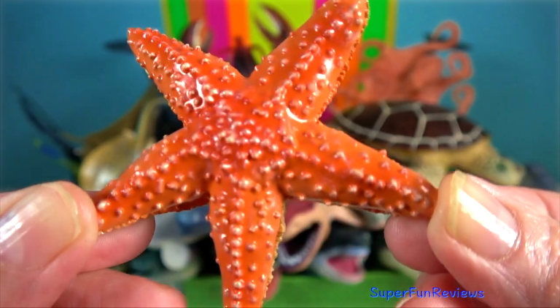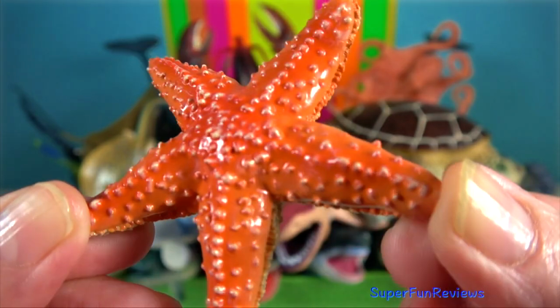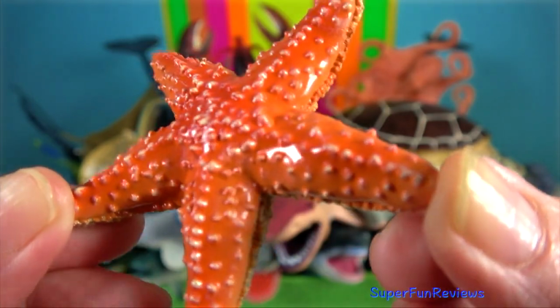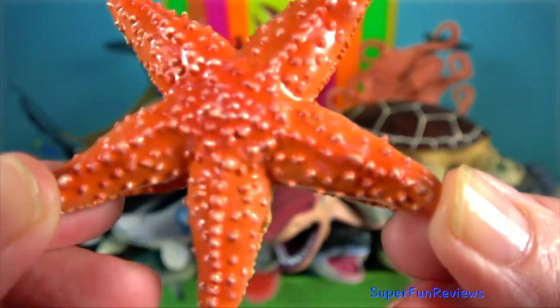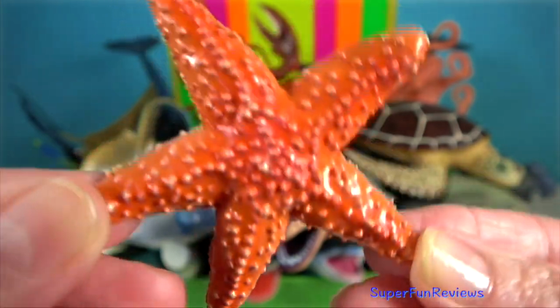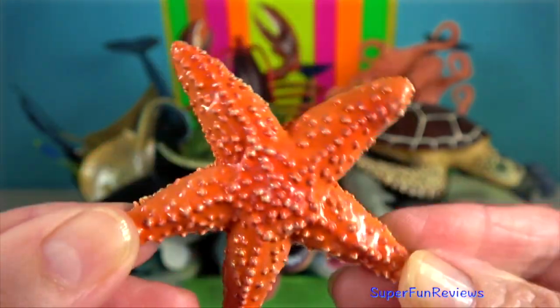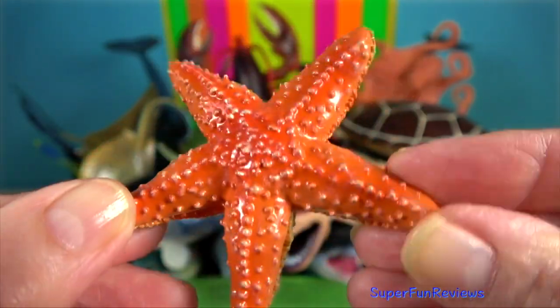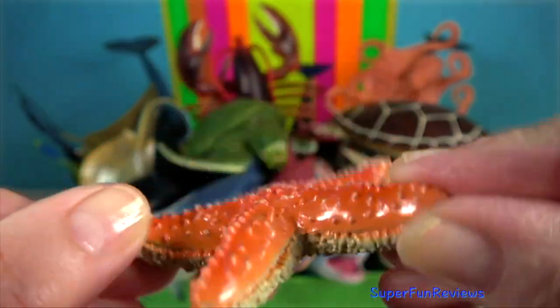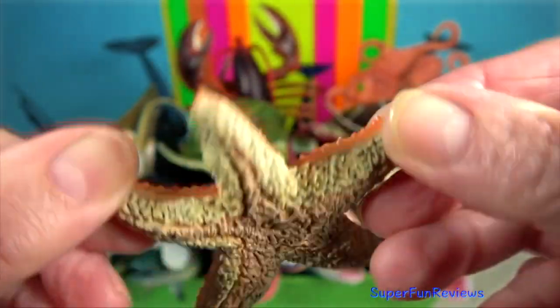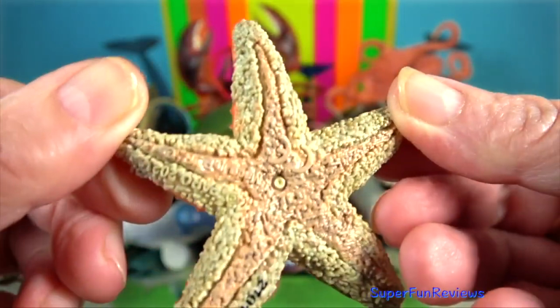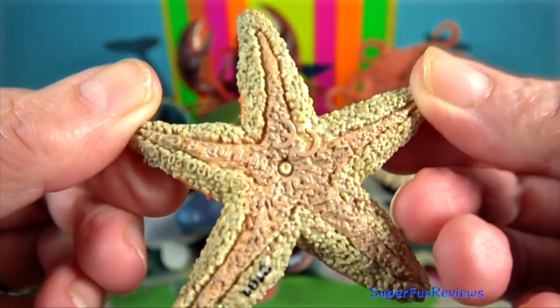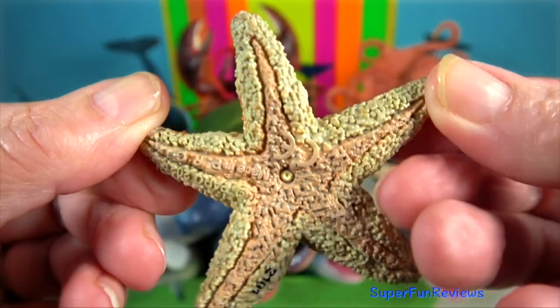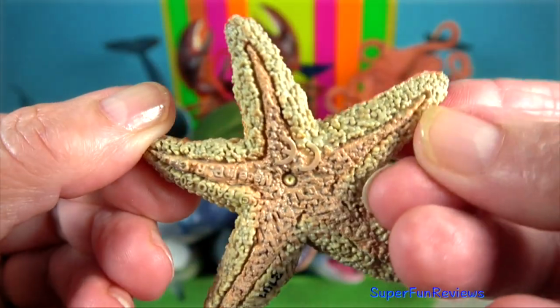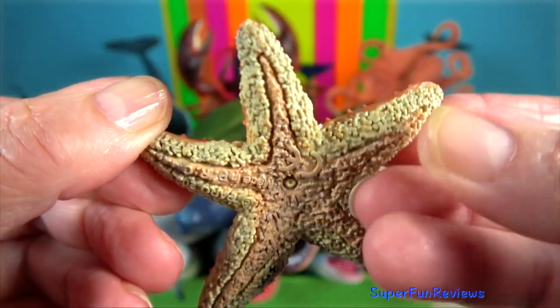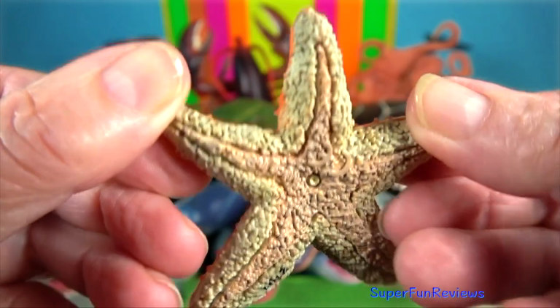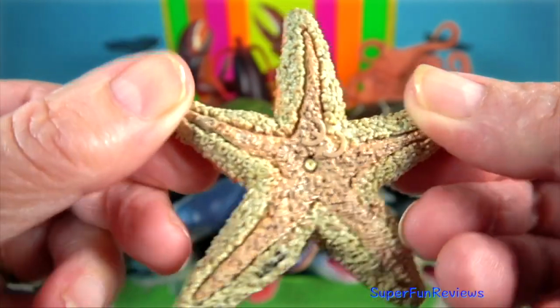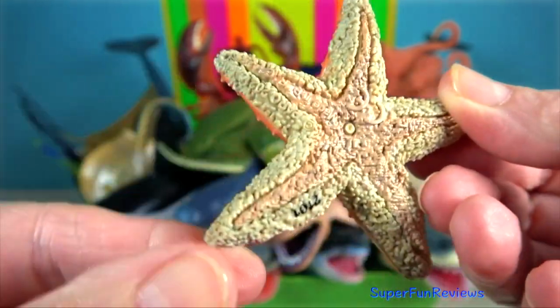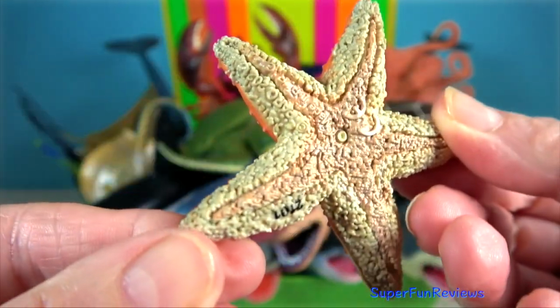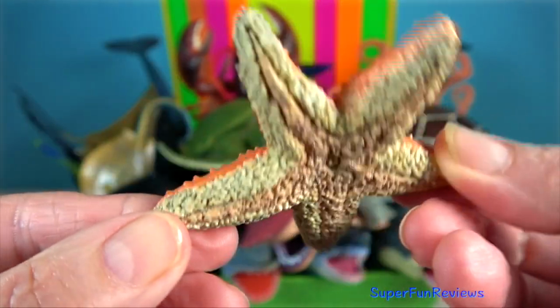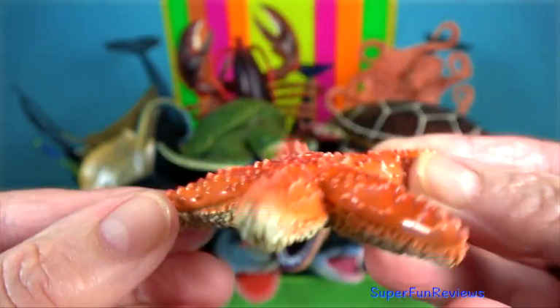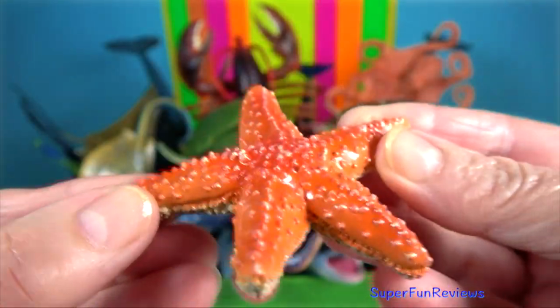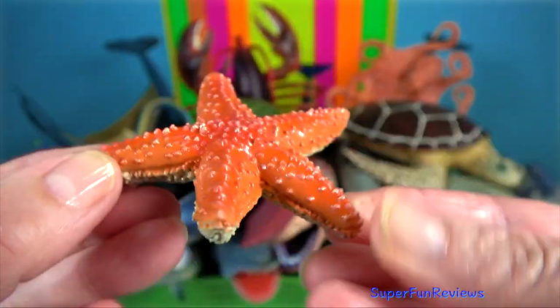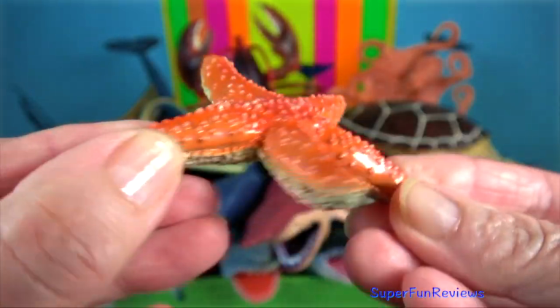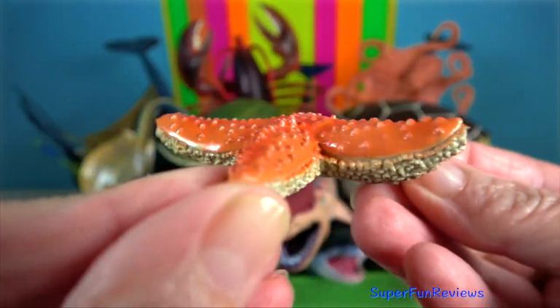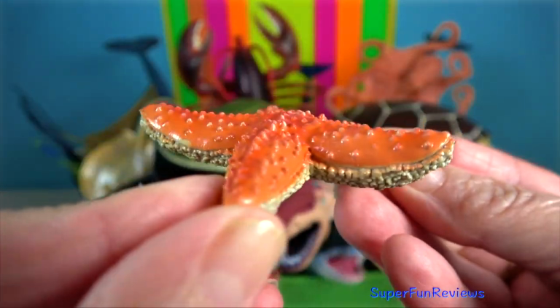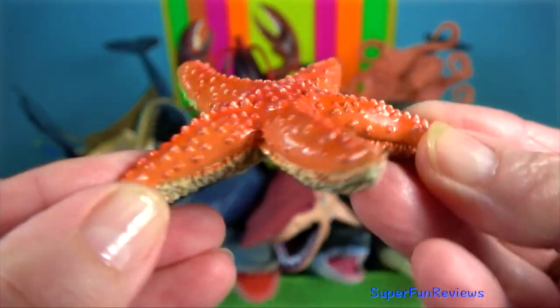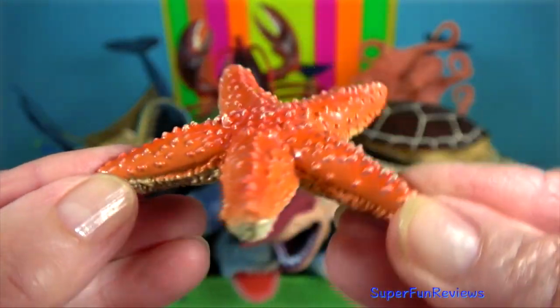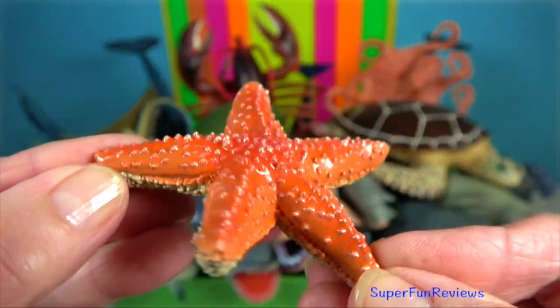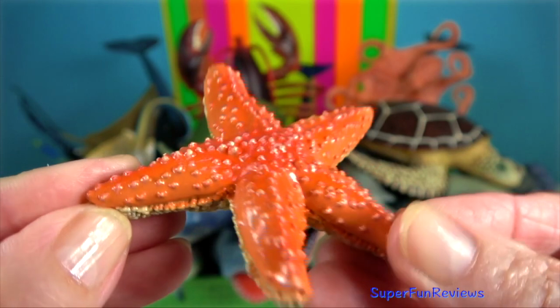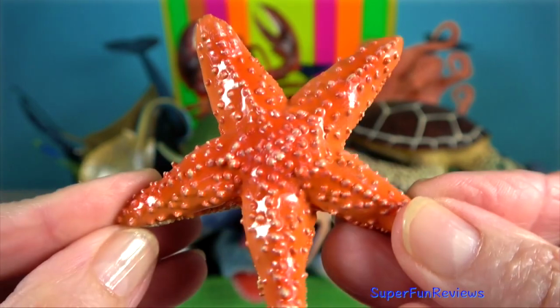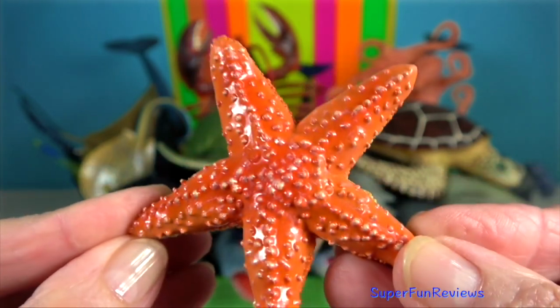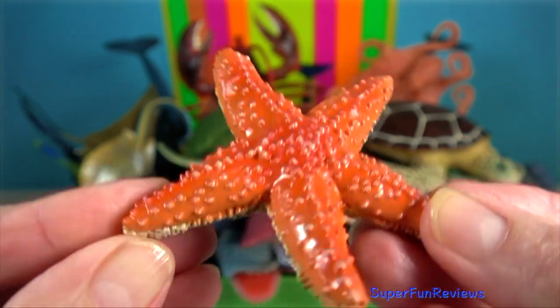Starfish are echinoderms. They are marine invertebrates. Their mouth is at the centre of the oral, or lower, surface.